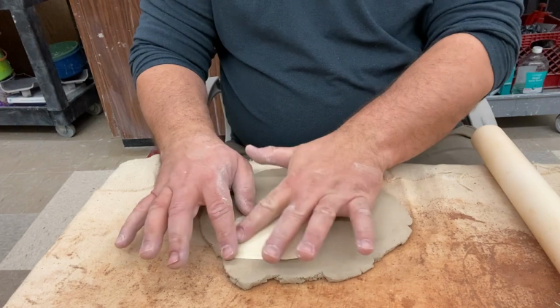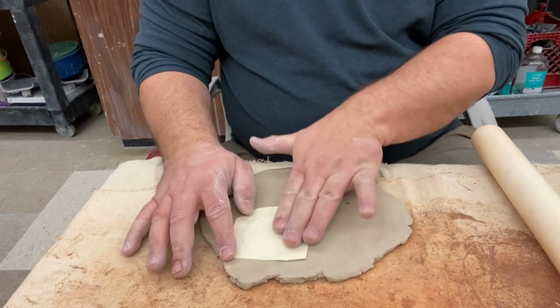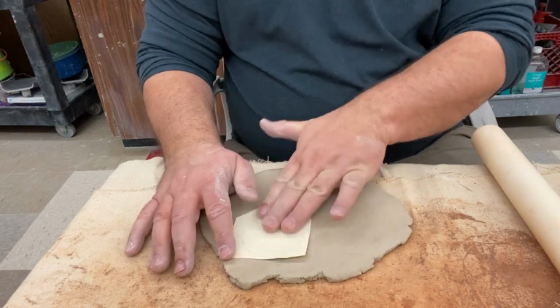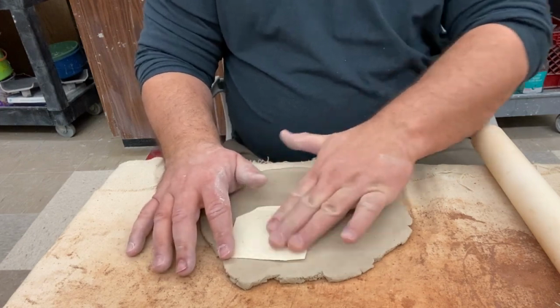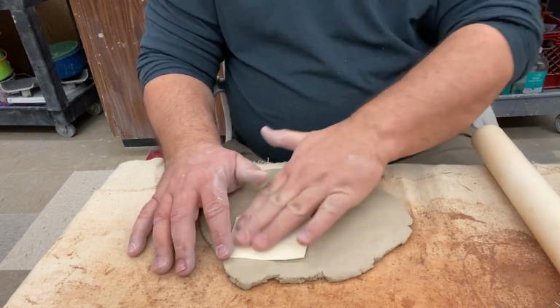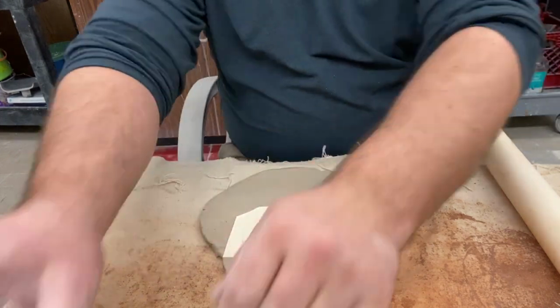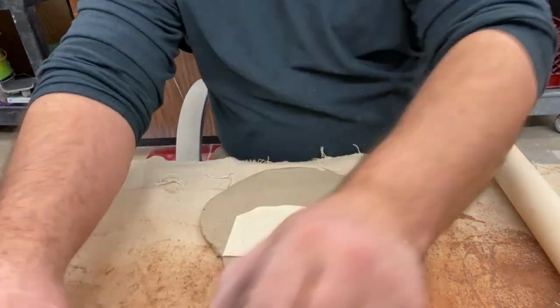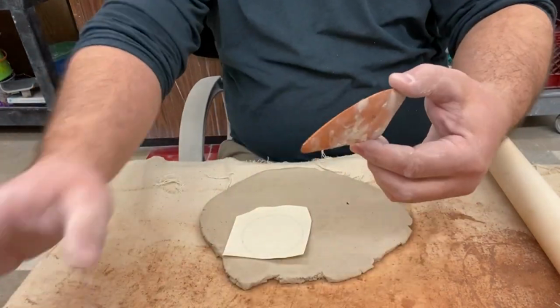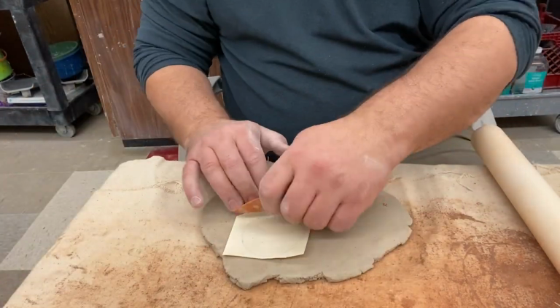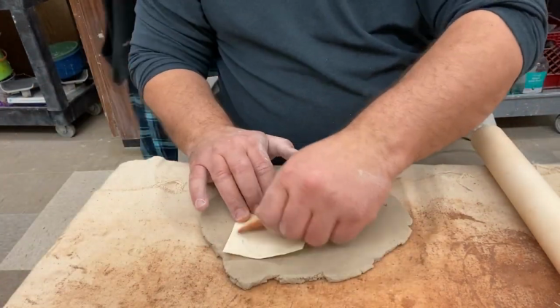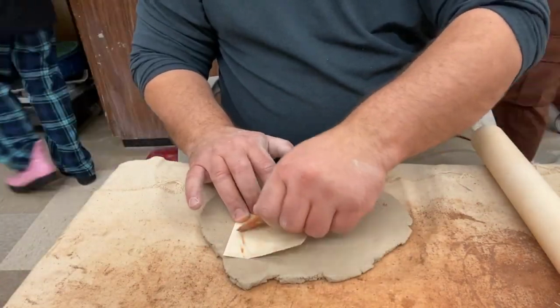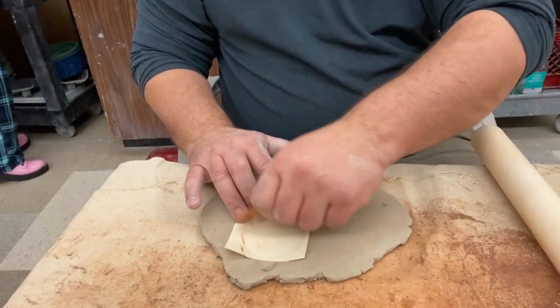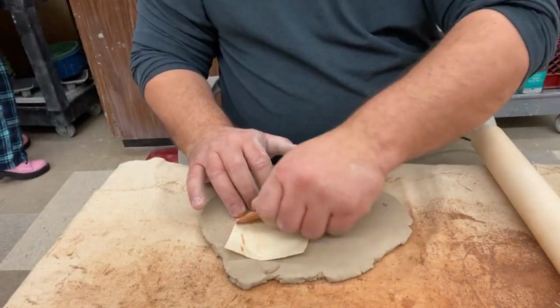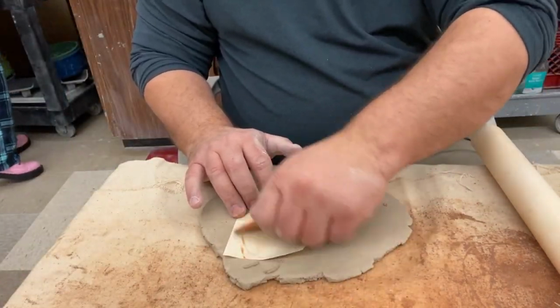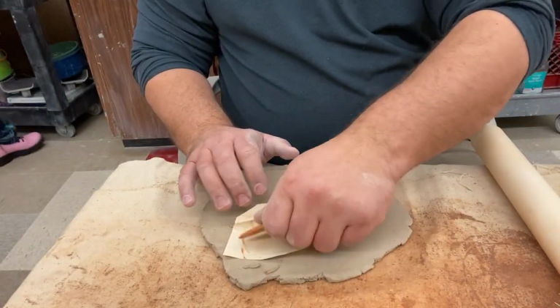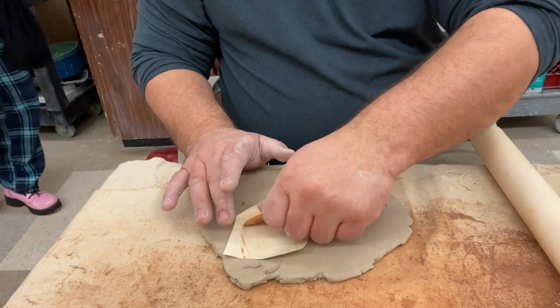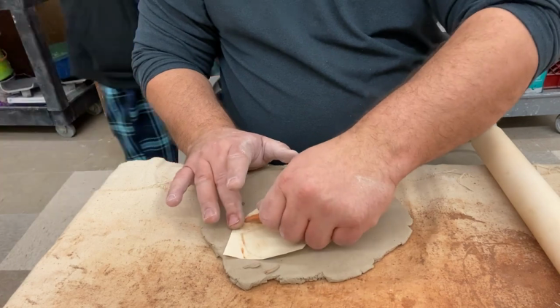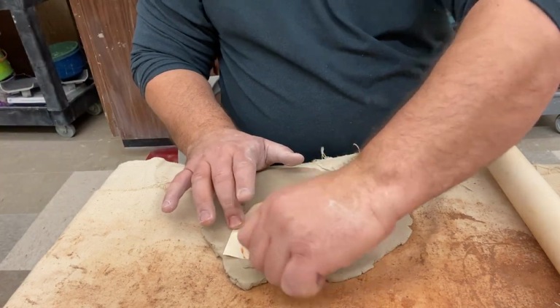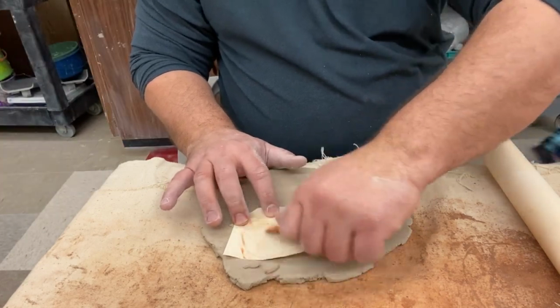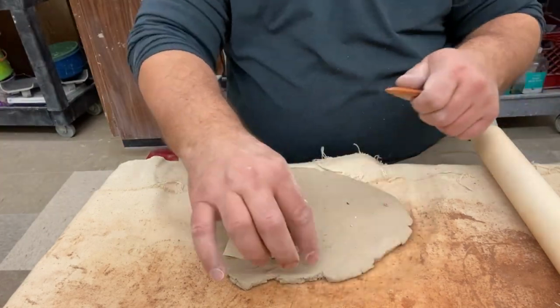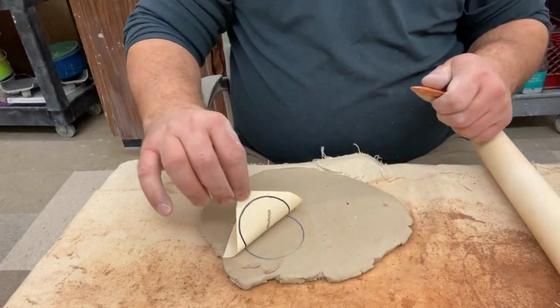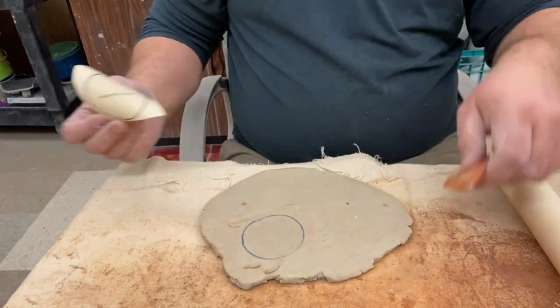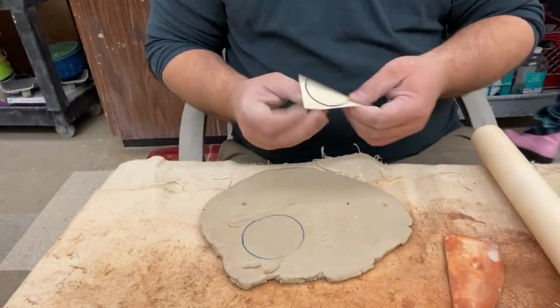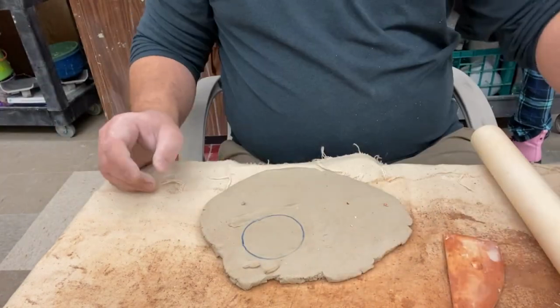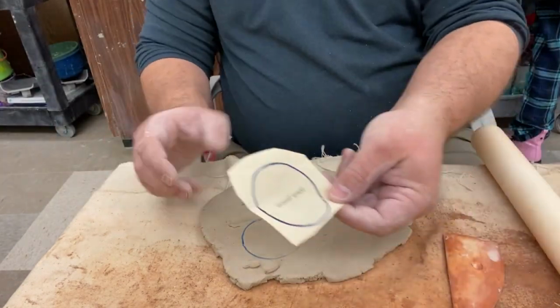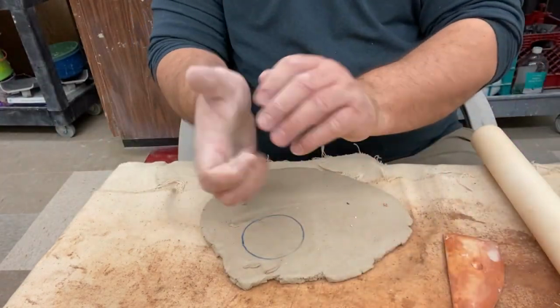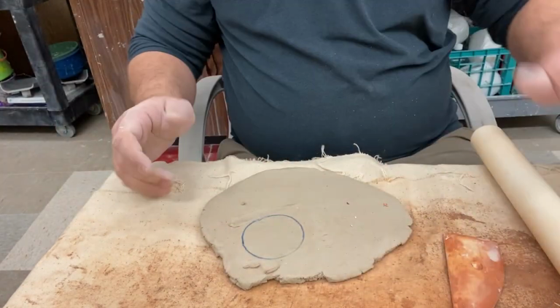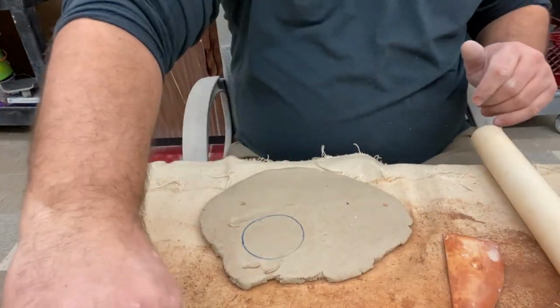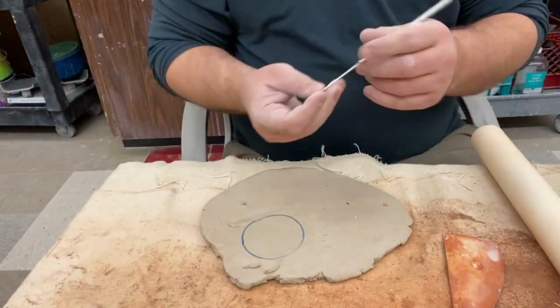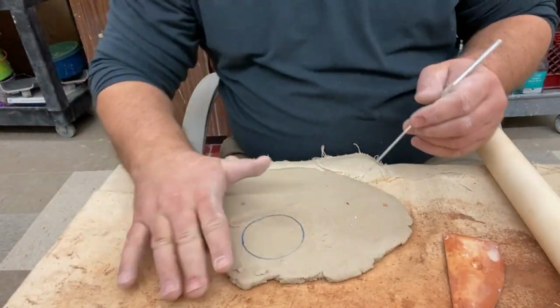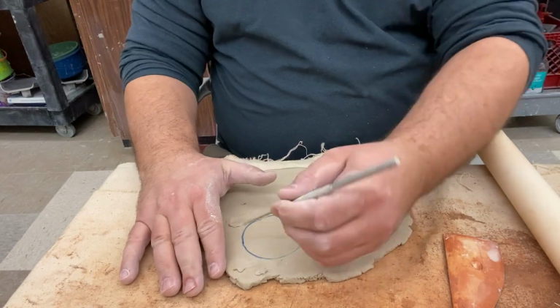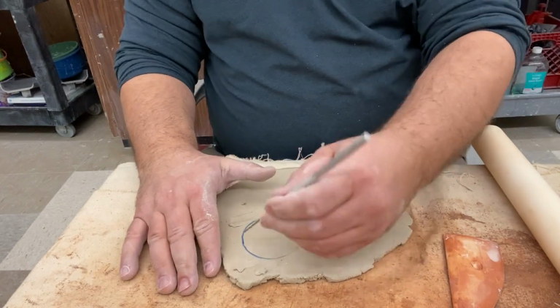Then we'll take the template, put it upside down, use a wooden rib or a credit card, and rub it onto the clay. You can see that it transfers — then we can get rid of that paper.